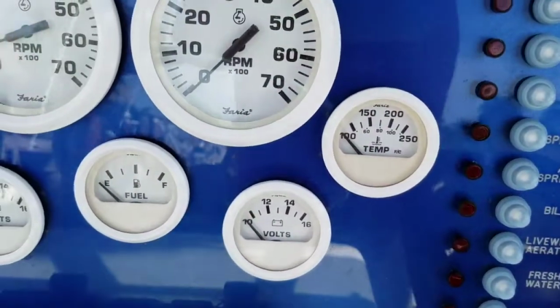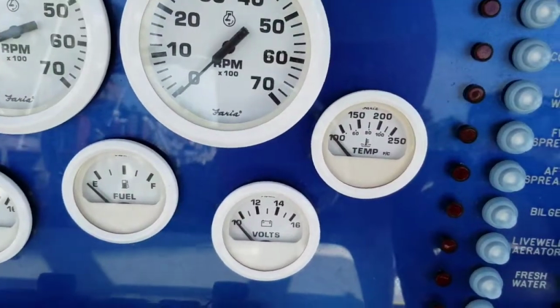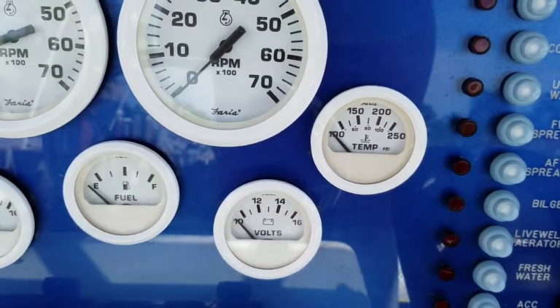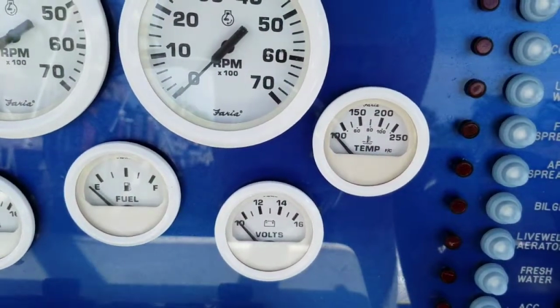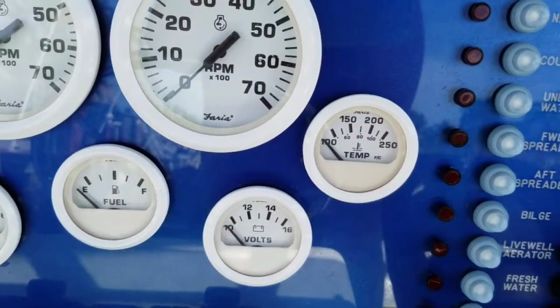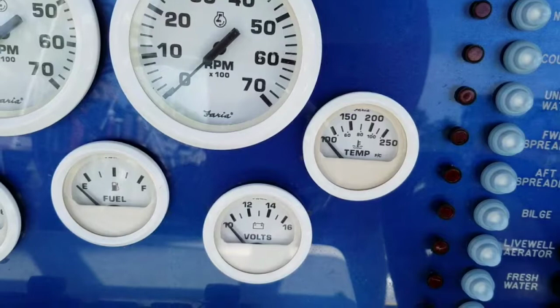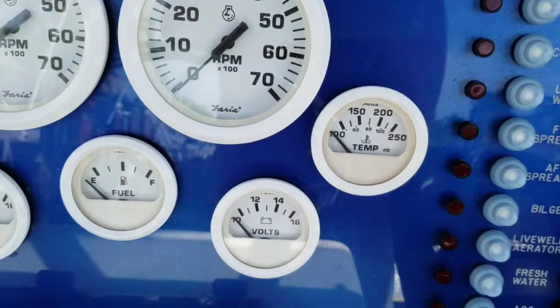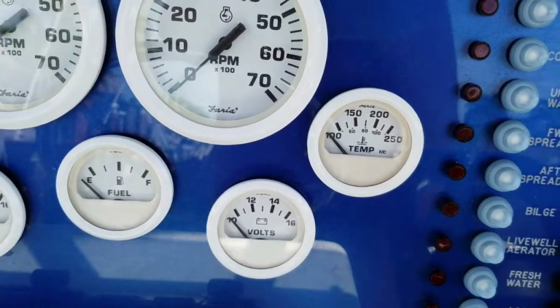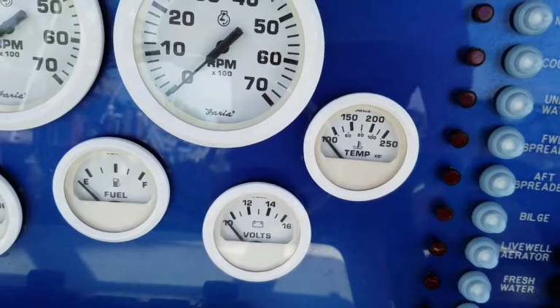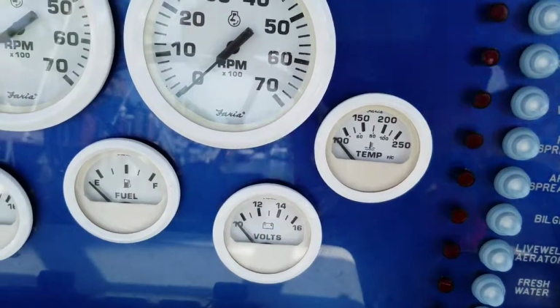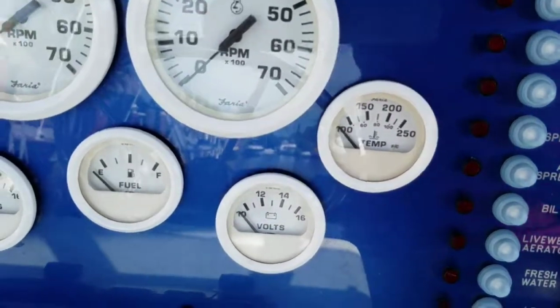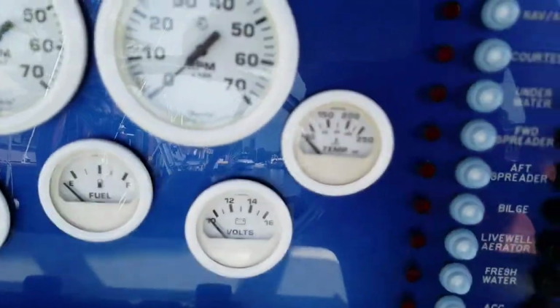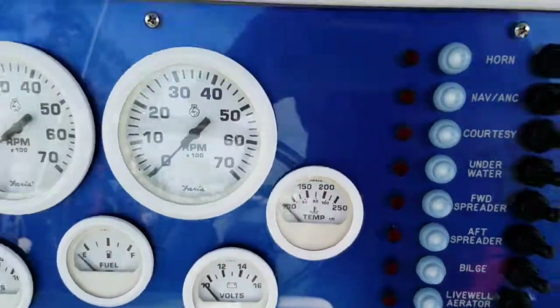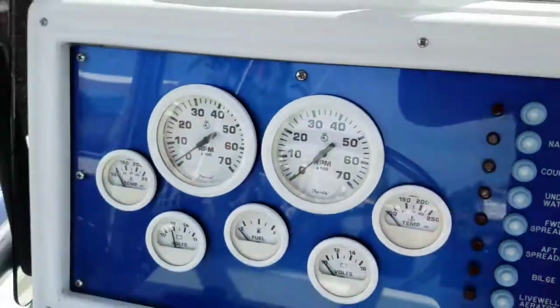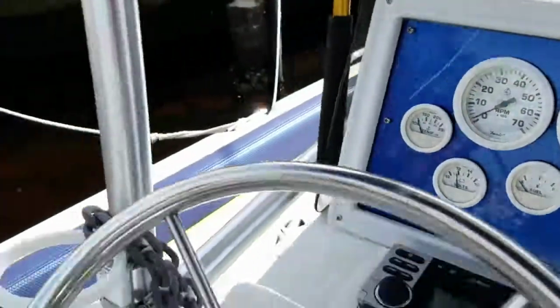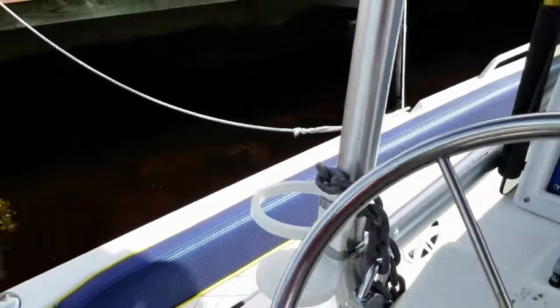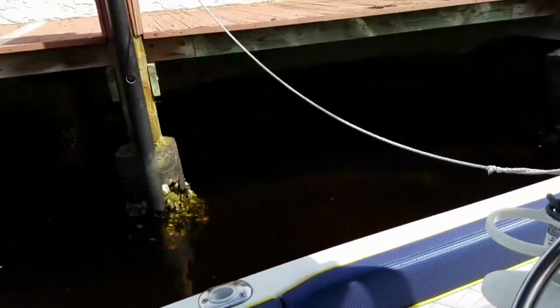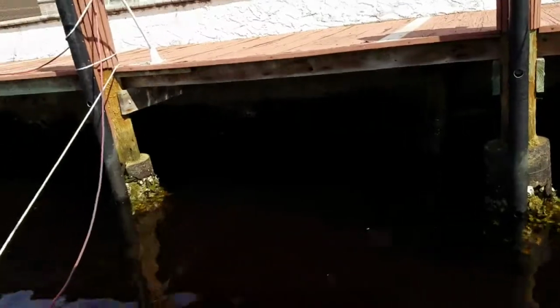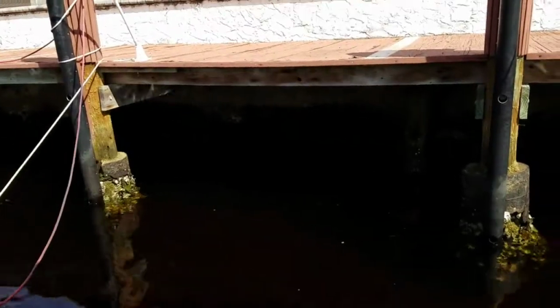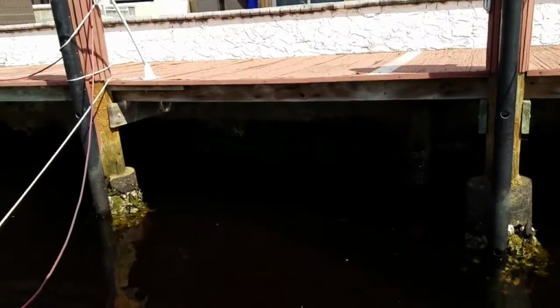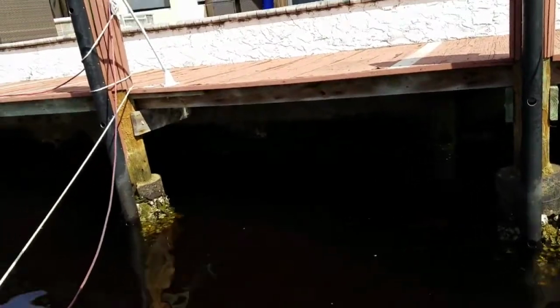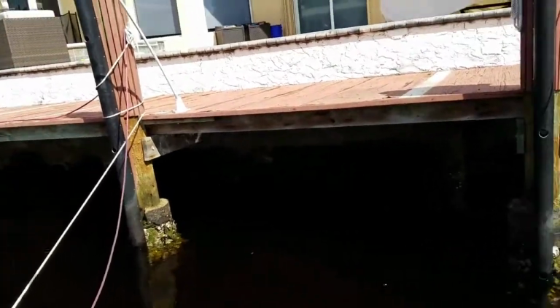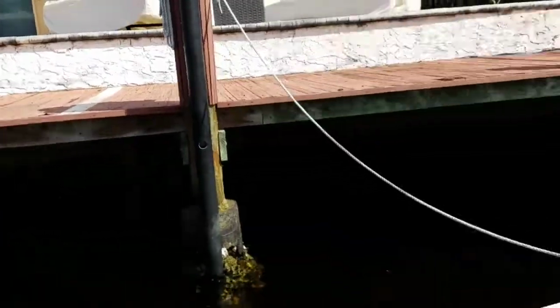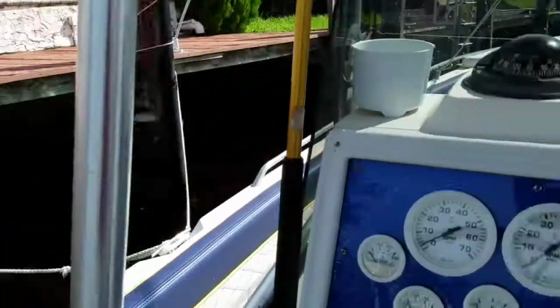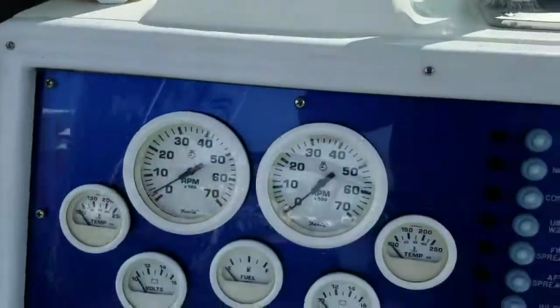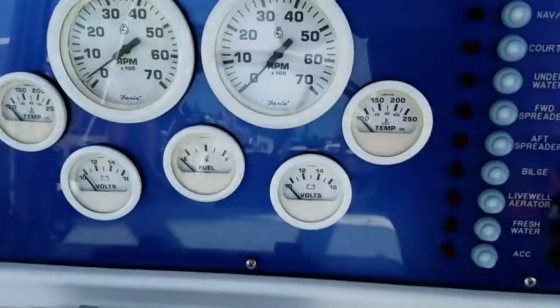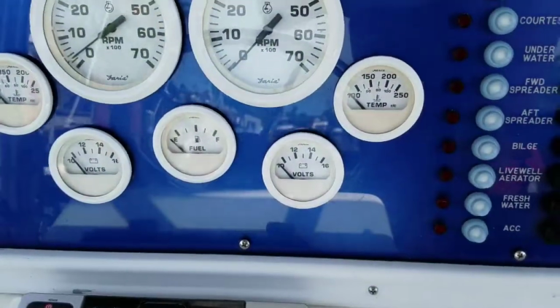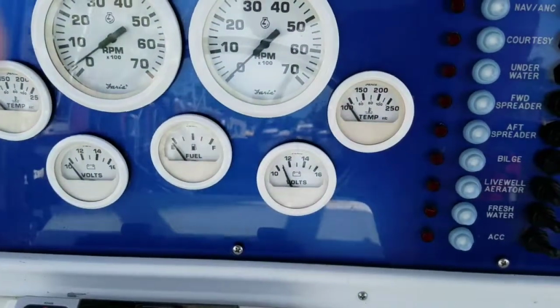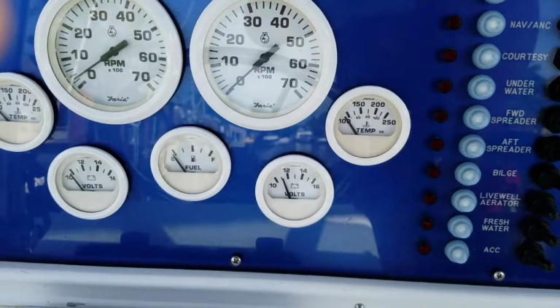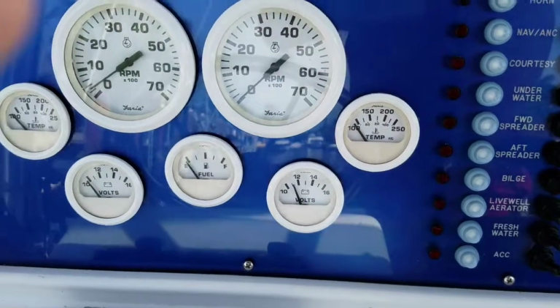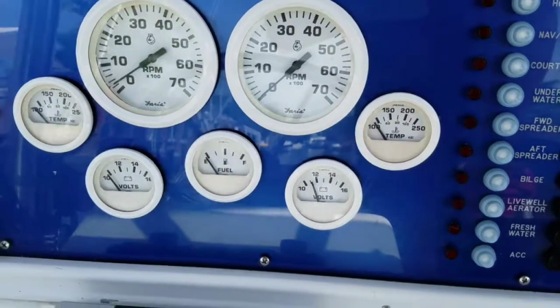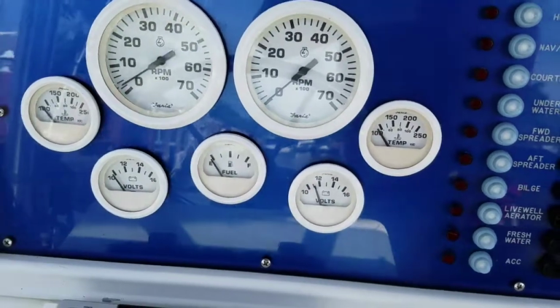Here's the starboard. So as you can see, no gauges move on that particular one because everything's set to the port side. I turned the wrong key — let's try that again. Starboard side. There we go.